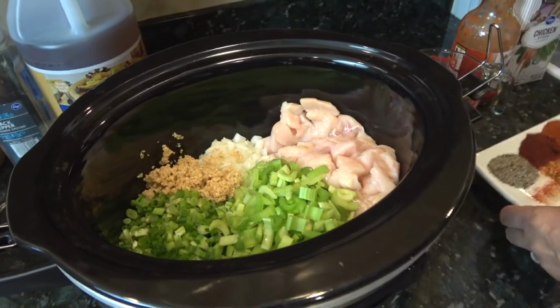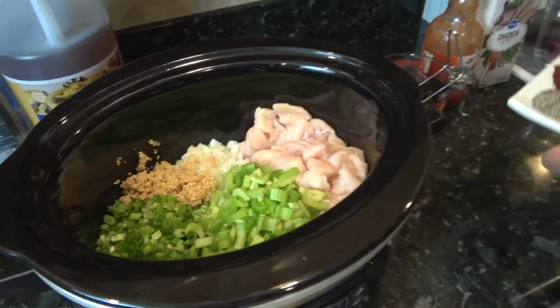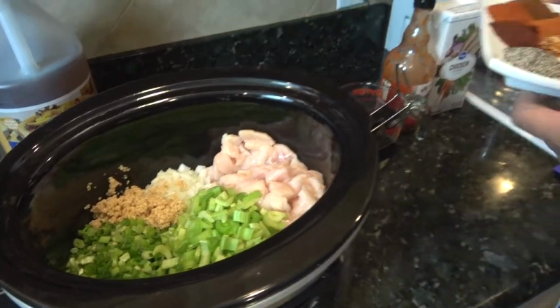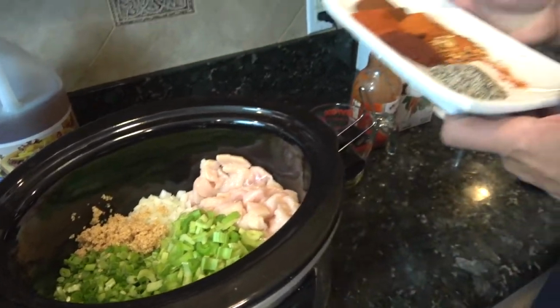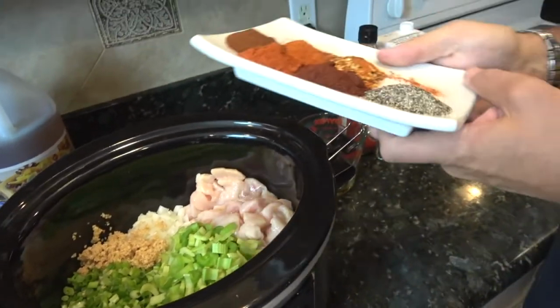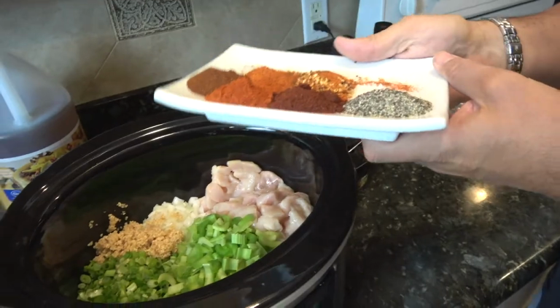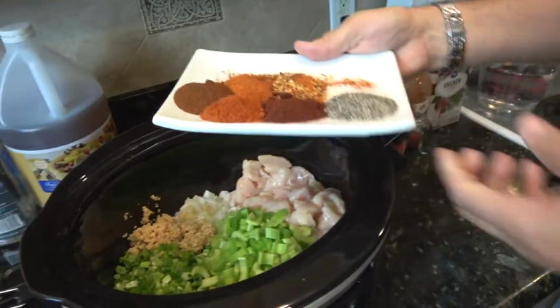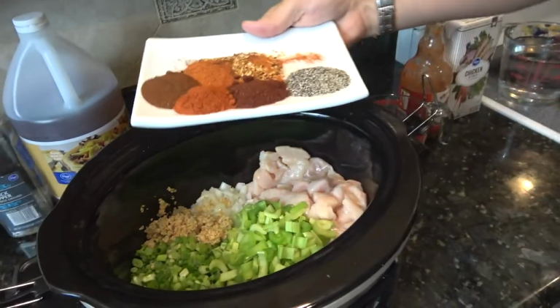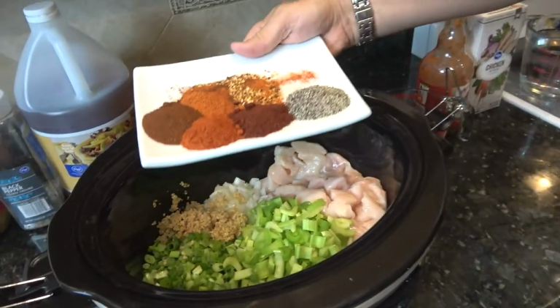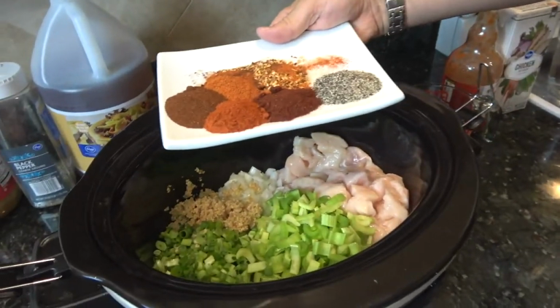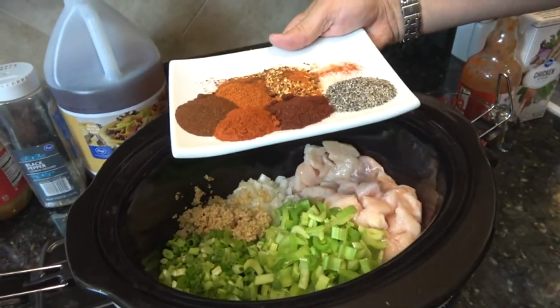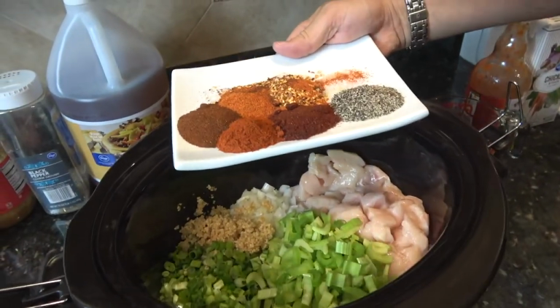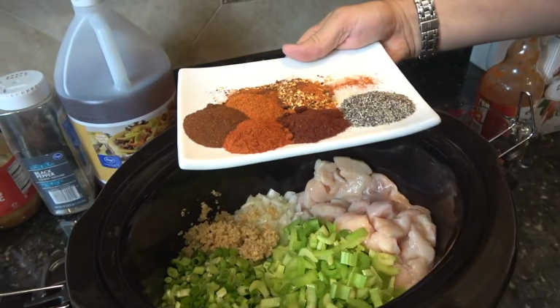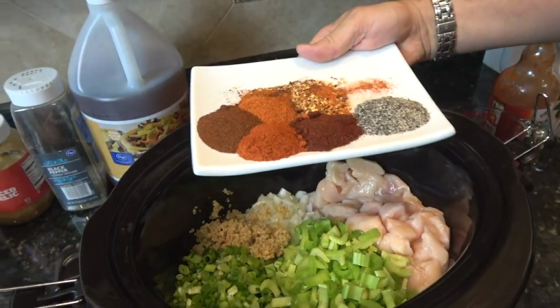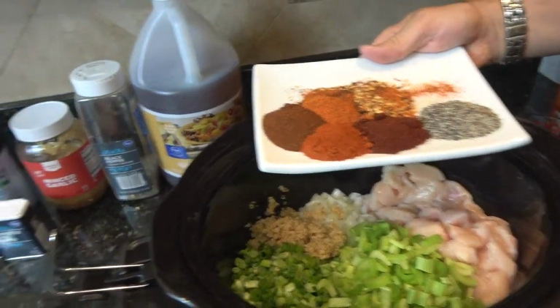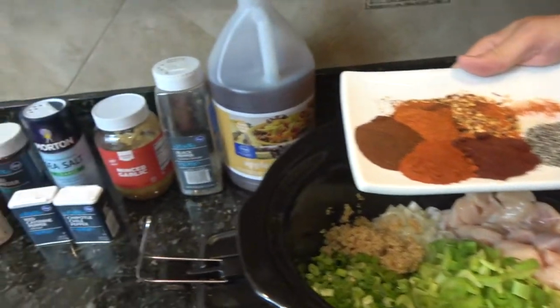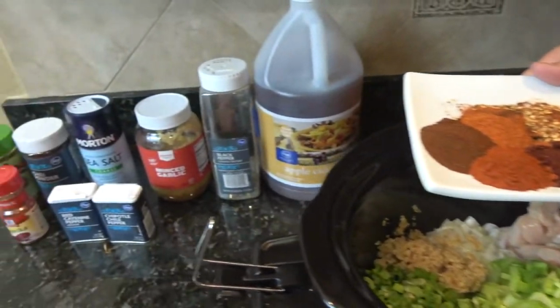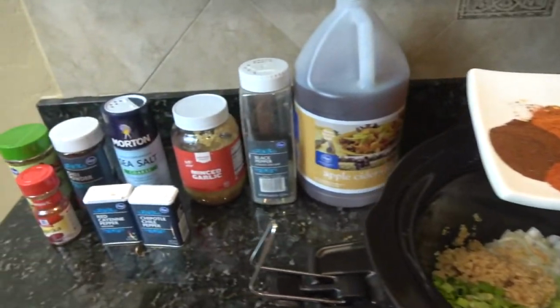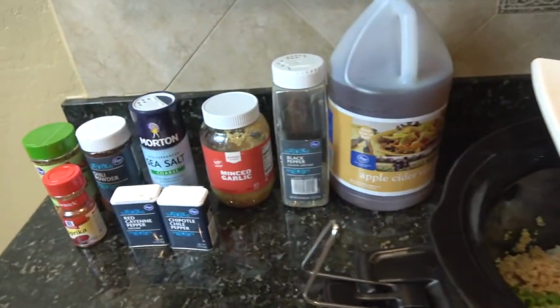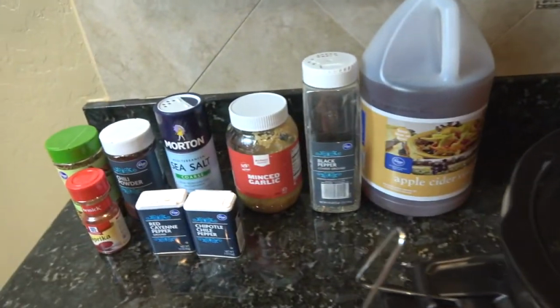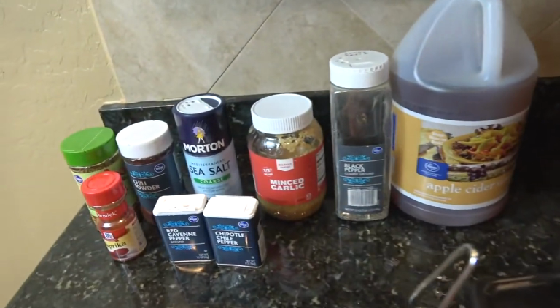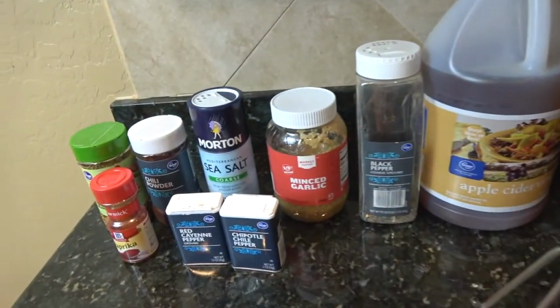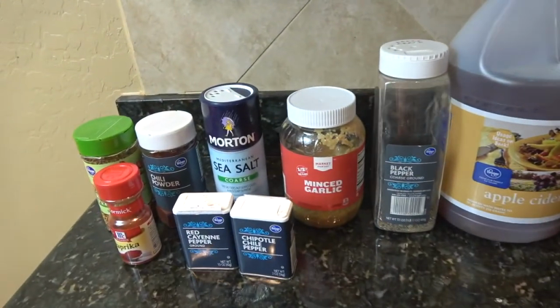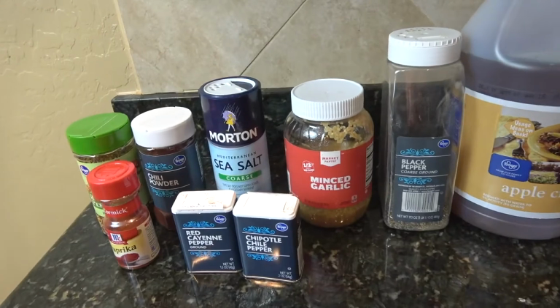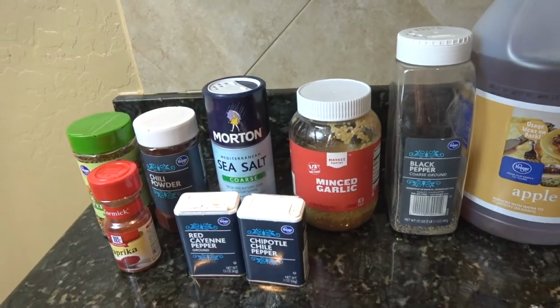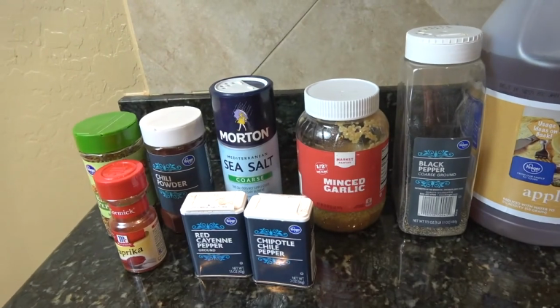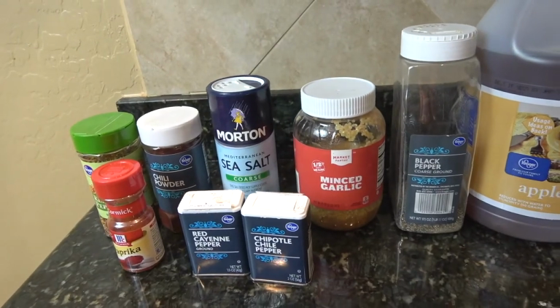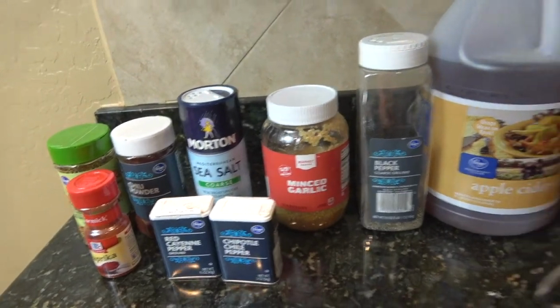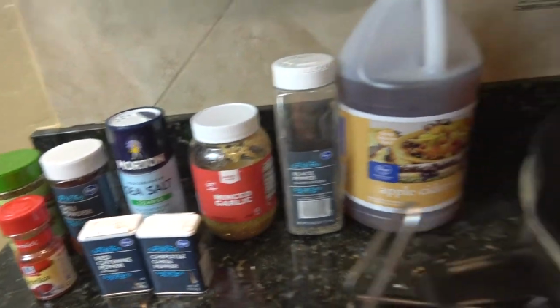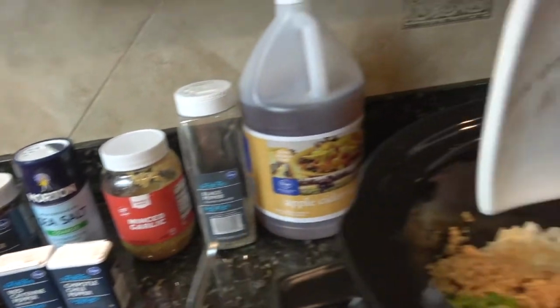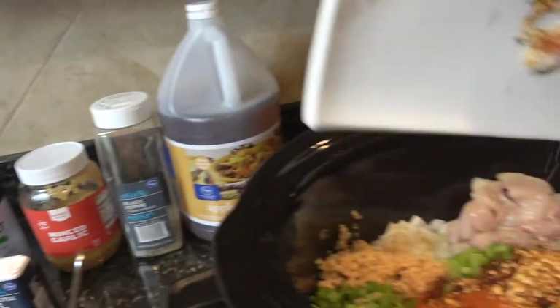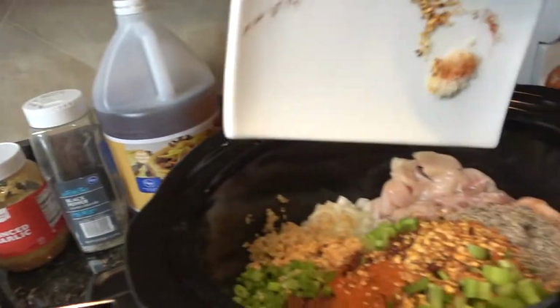On top of that, I've got my spice mix, which is all the spices over there — we'll put the list in the description. I'm just going to dump that right on top.